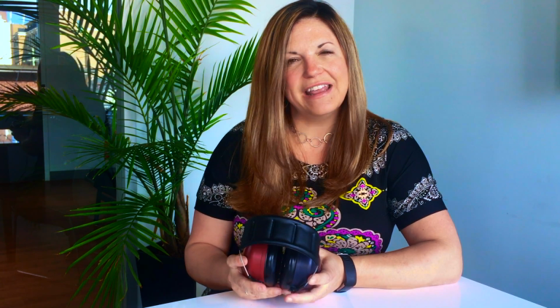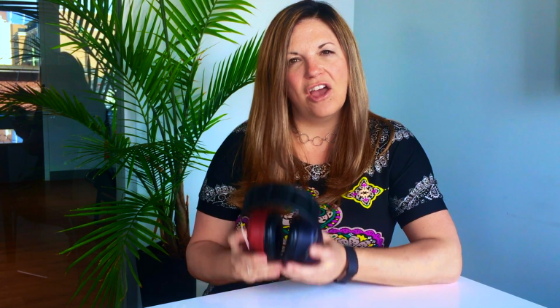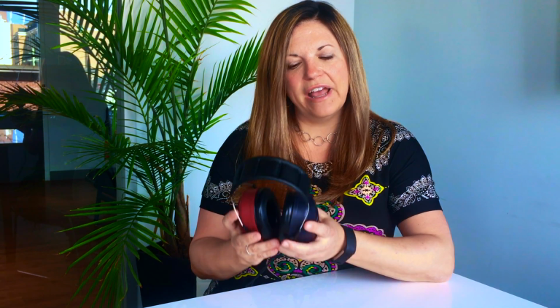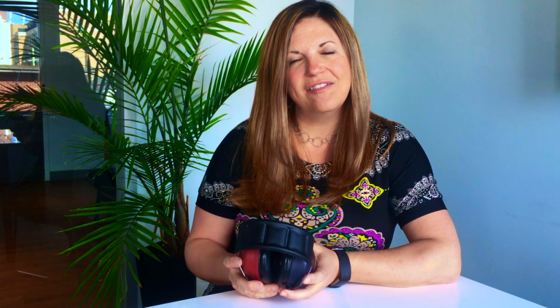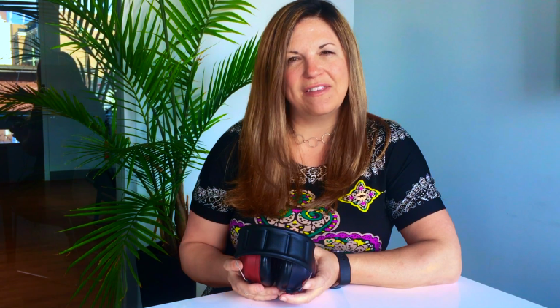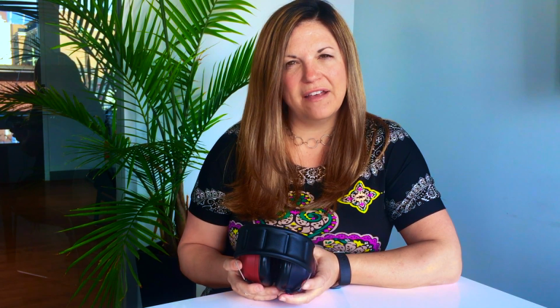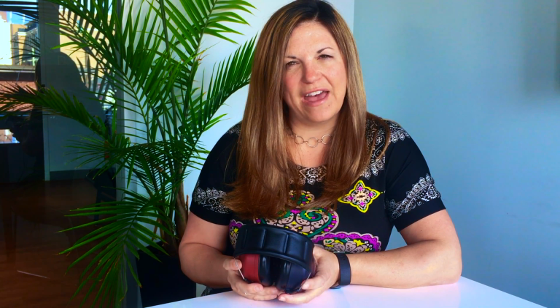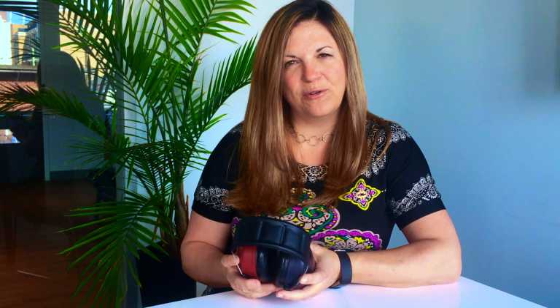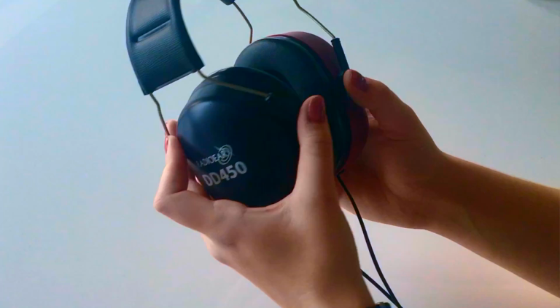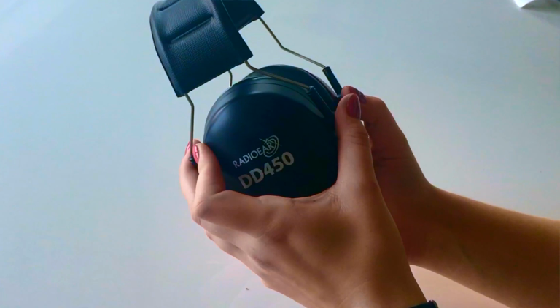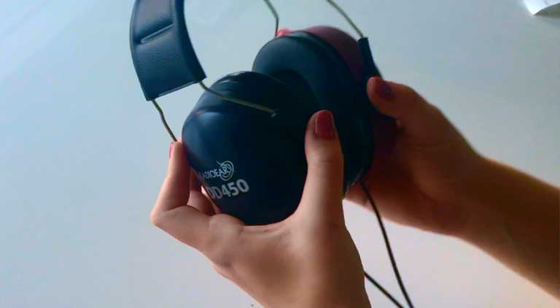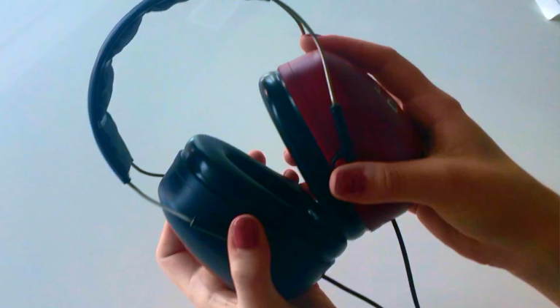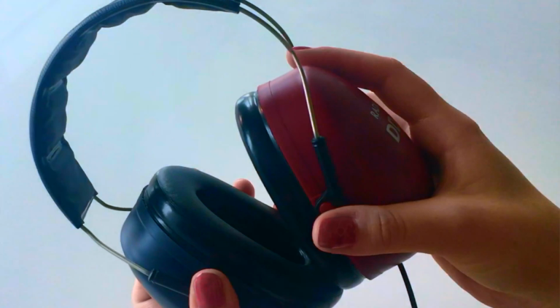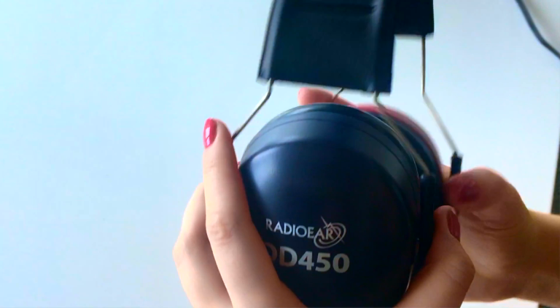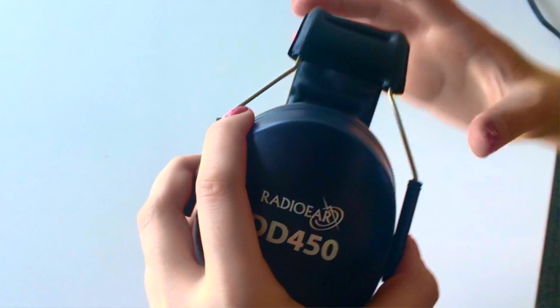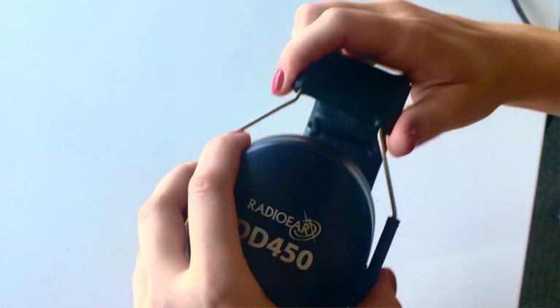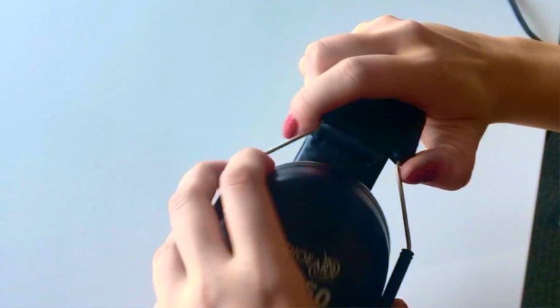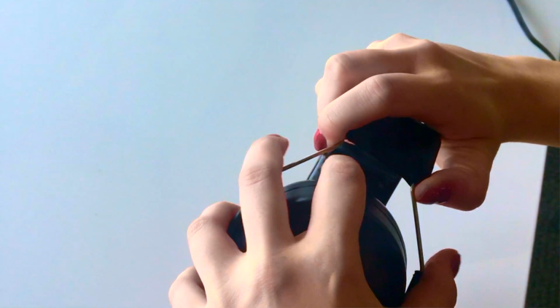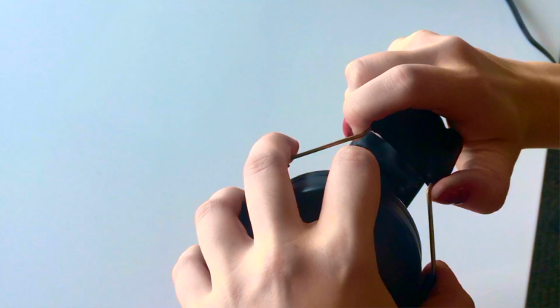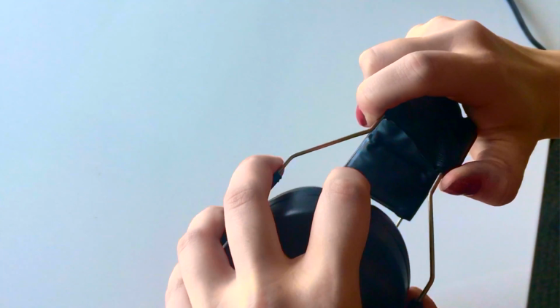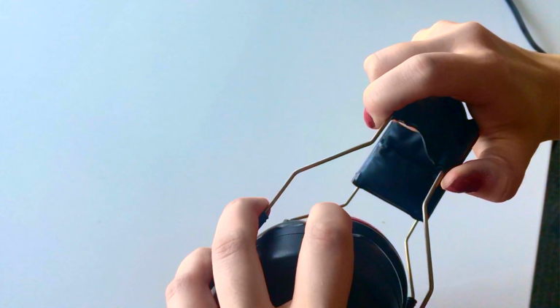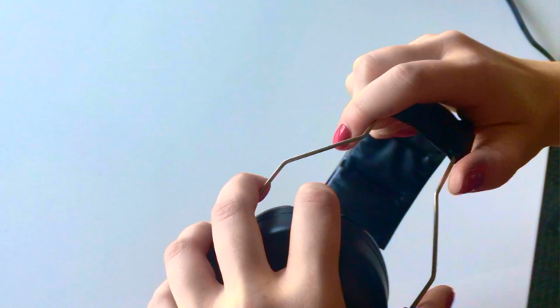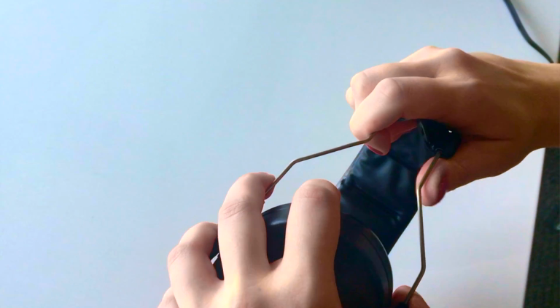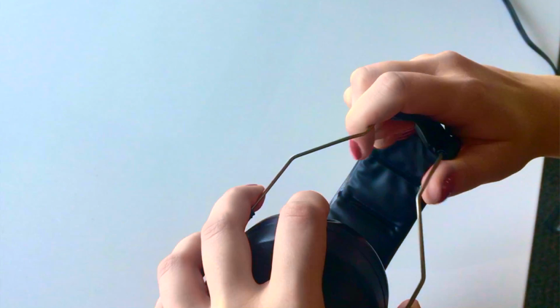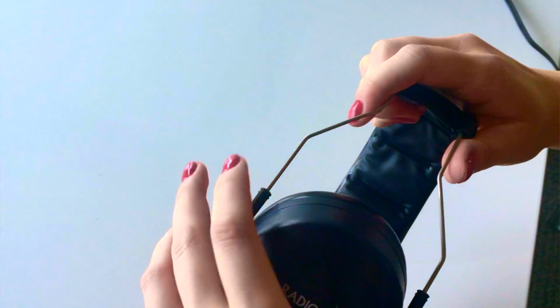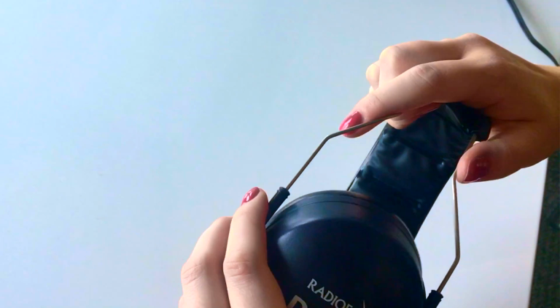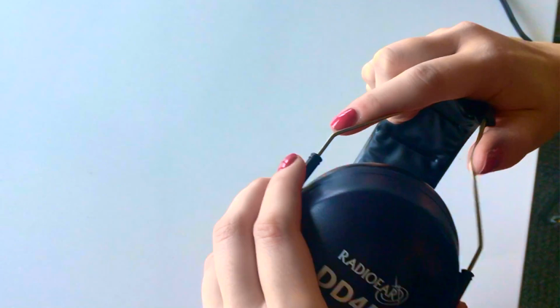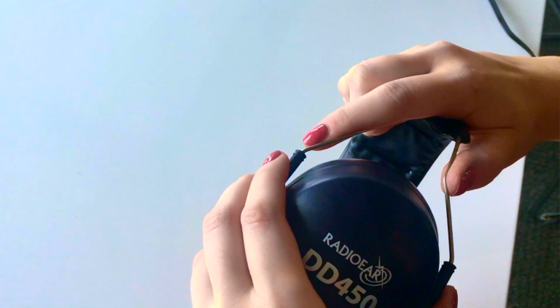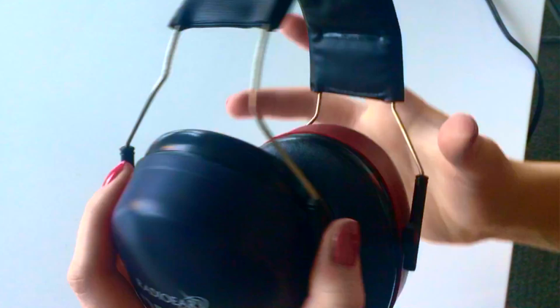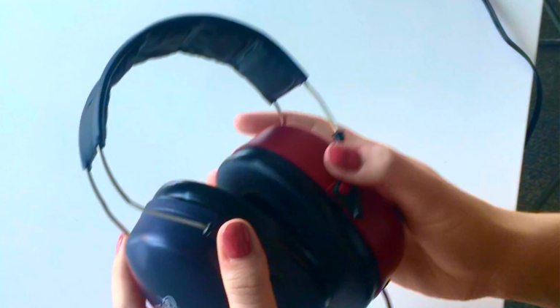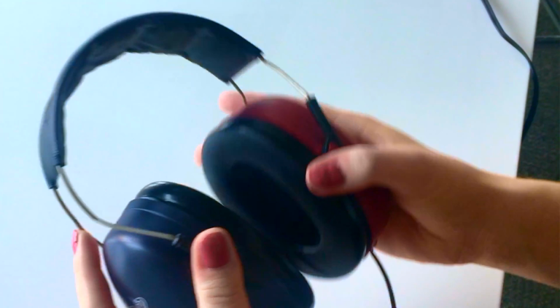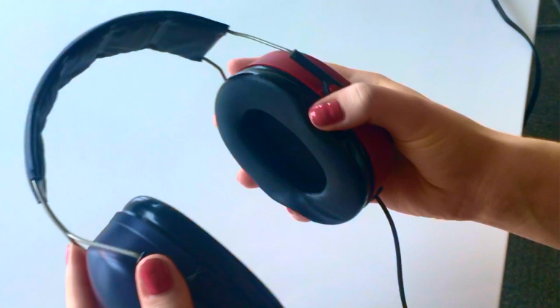Secondly, you'd like to estimate the size of the headphone. This particular model works best with a two-handed adjustment, and therefore you want to get as close to the correct adjustment as possible prior to putting the headset on the patient's head.